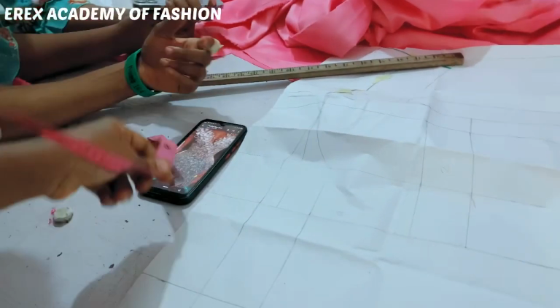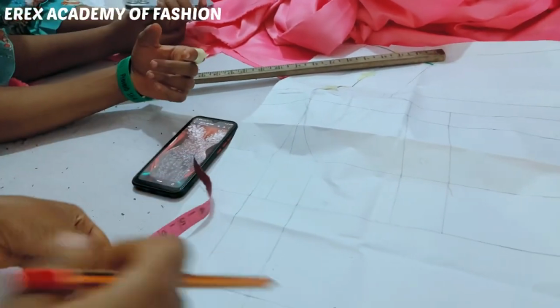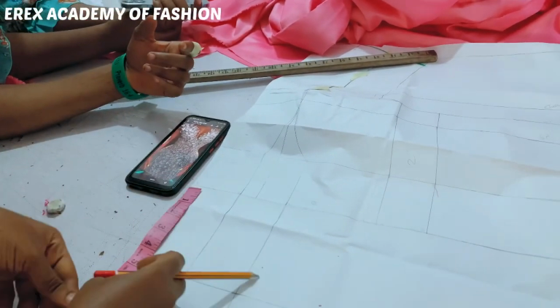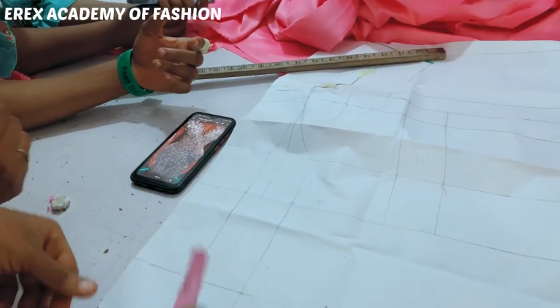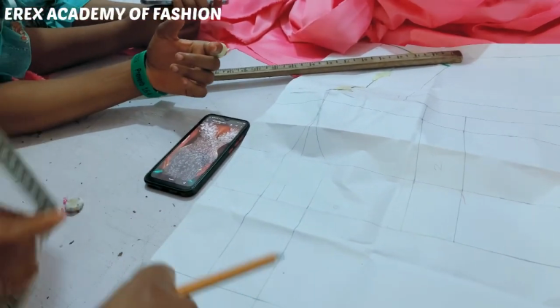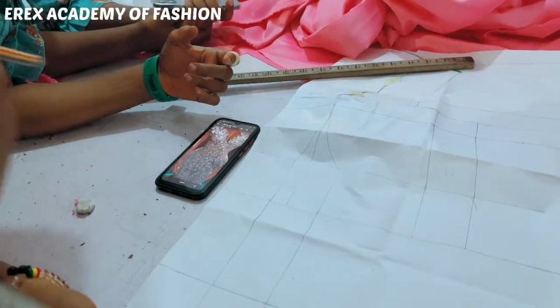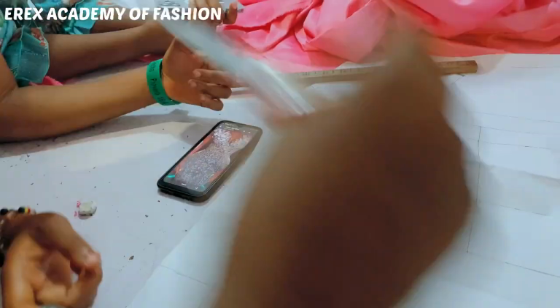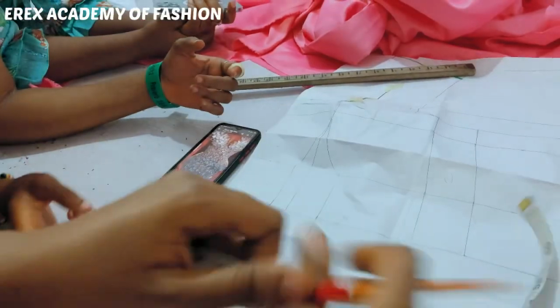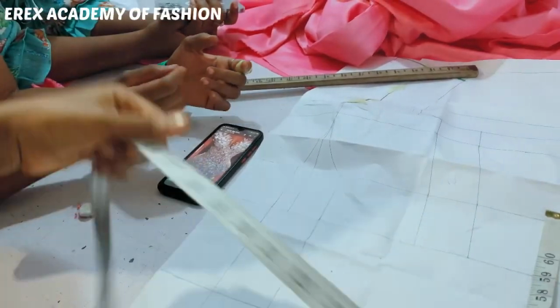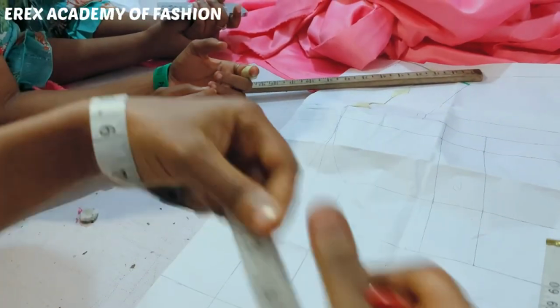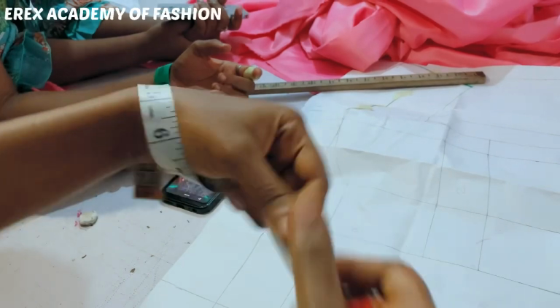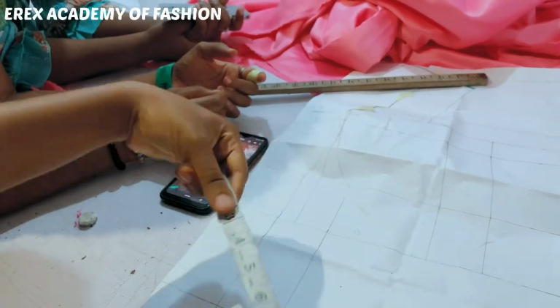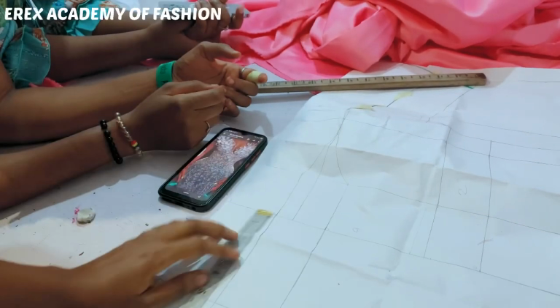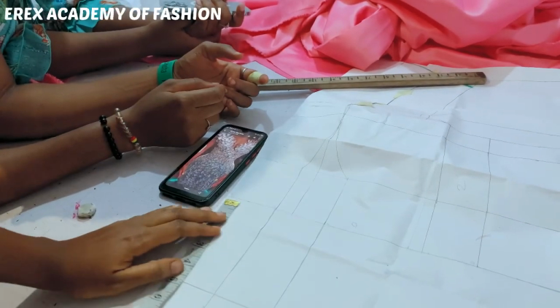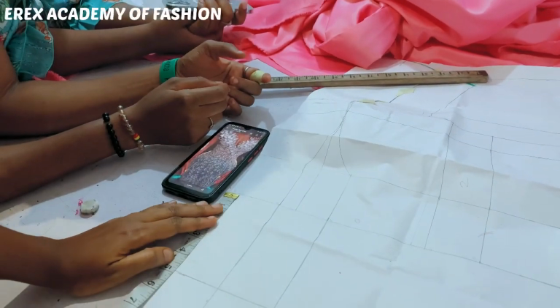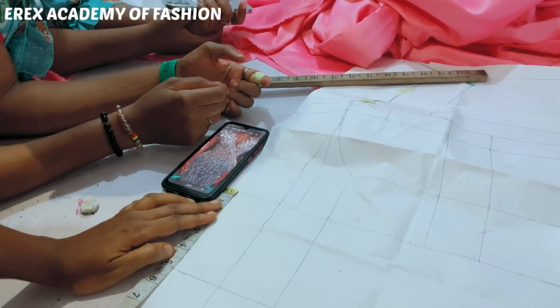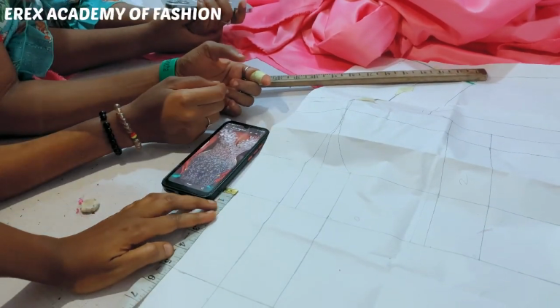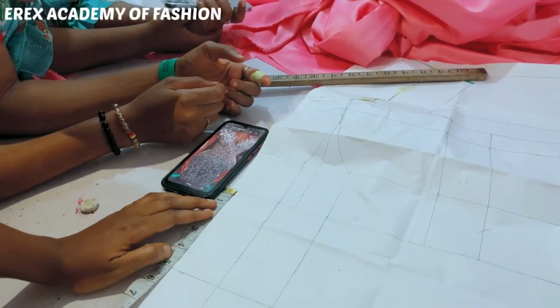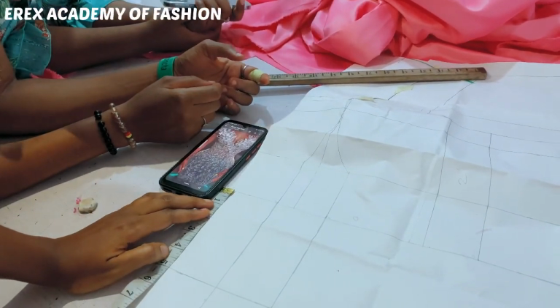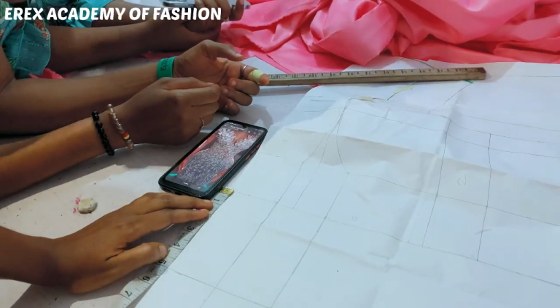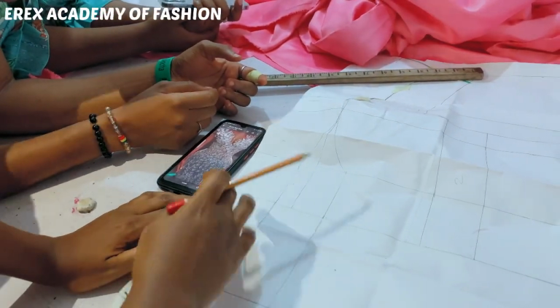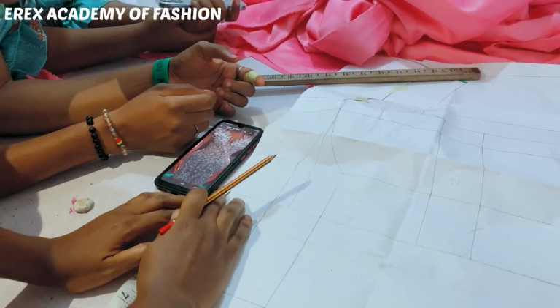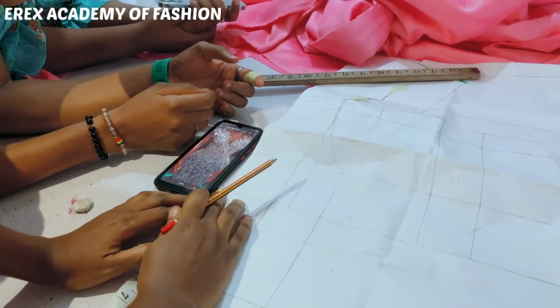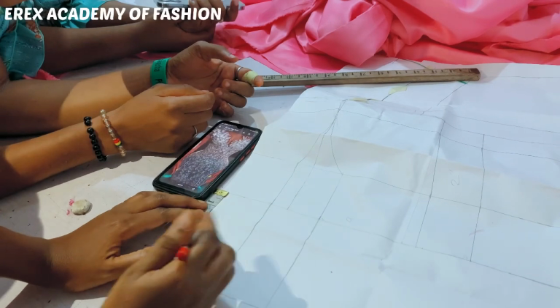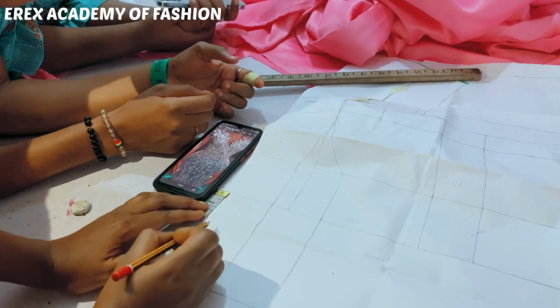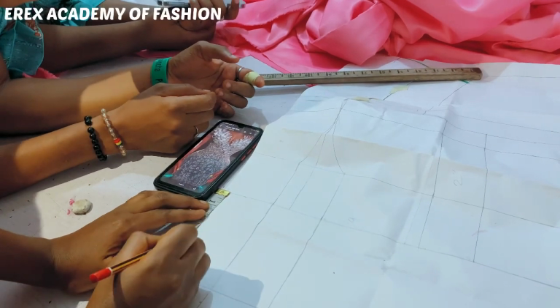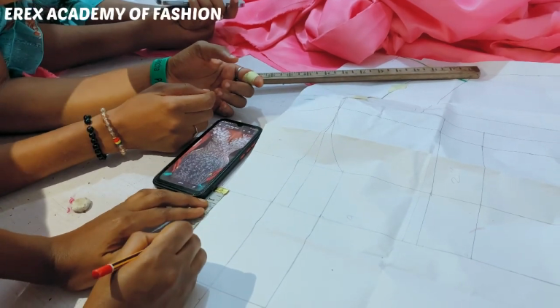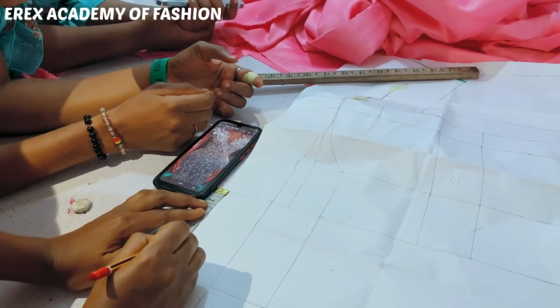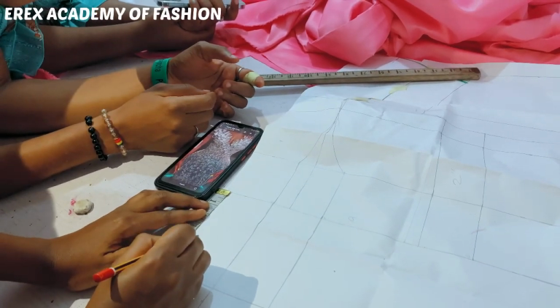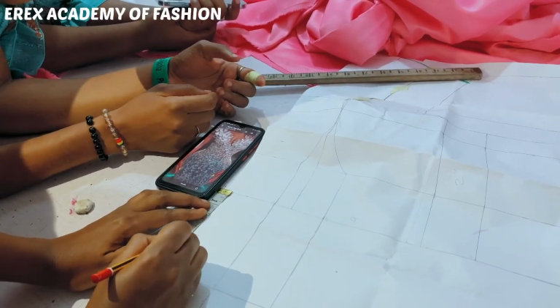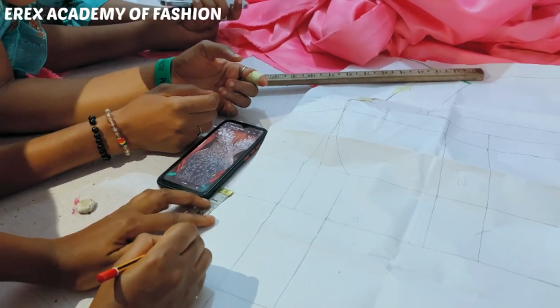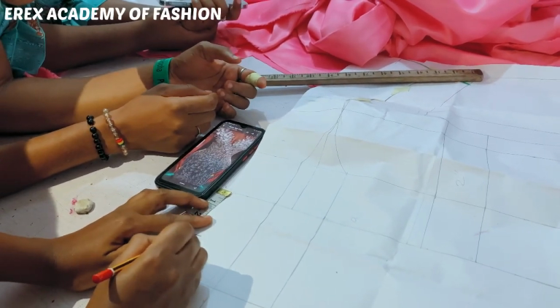Three inches is okay. So we will come down by three inches. Please, people should make sure you repeat as many complex waistlines as possible — that's the only way you will learn it.